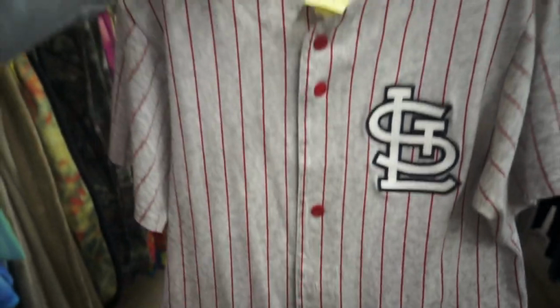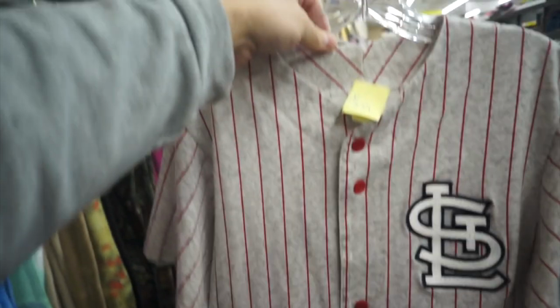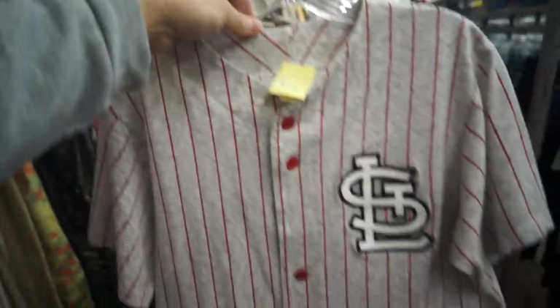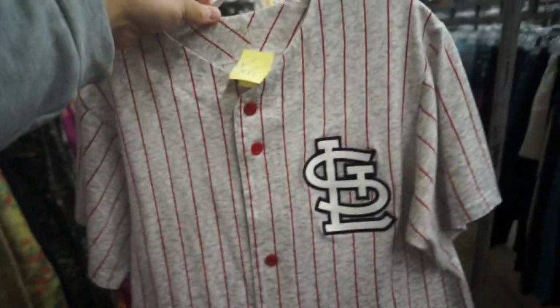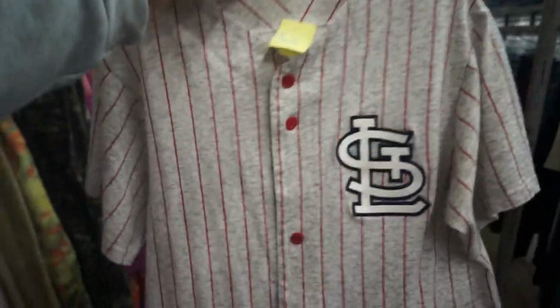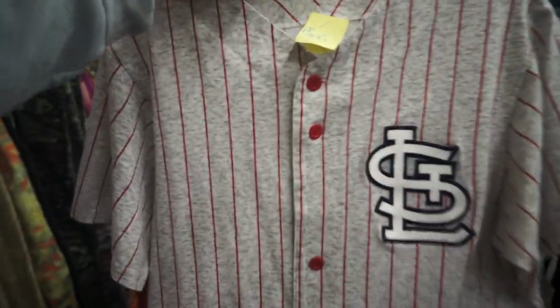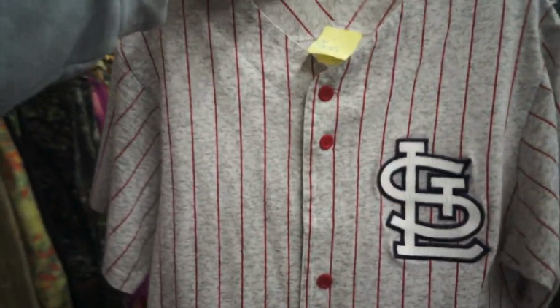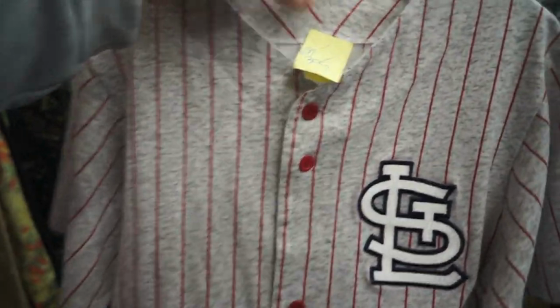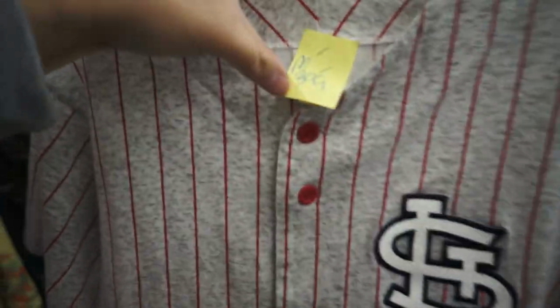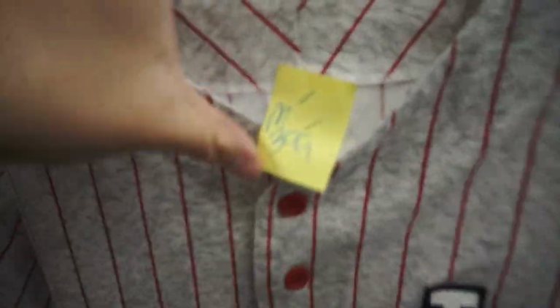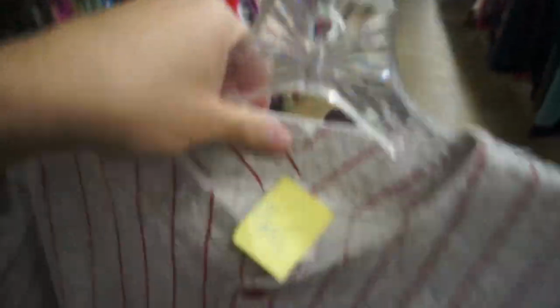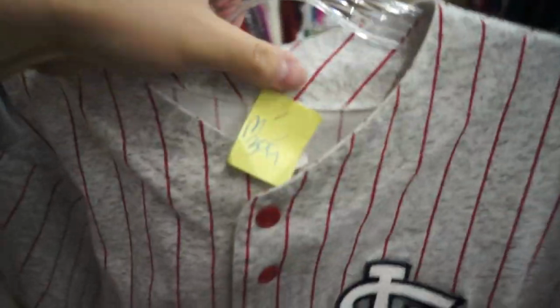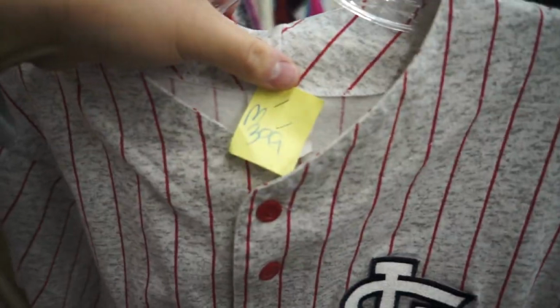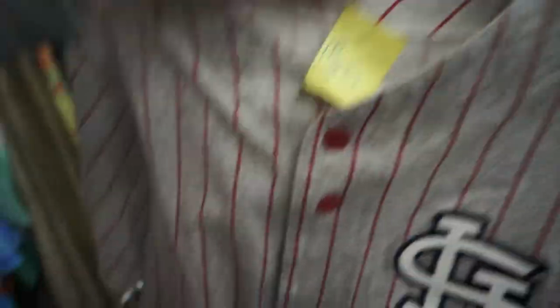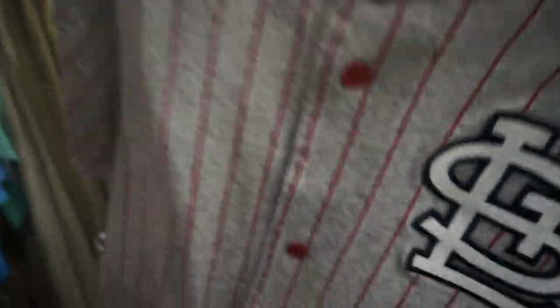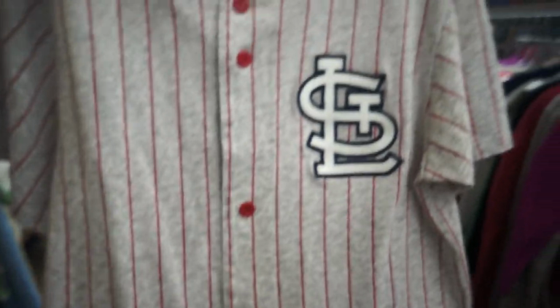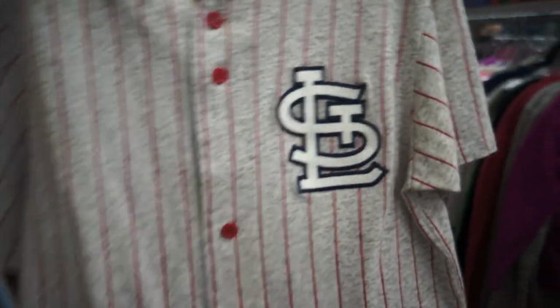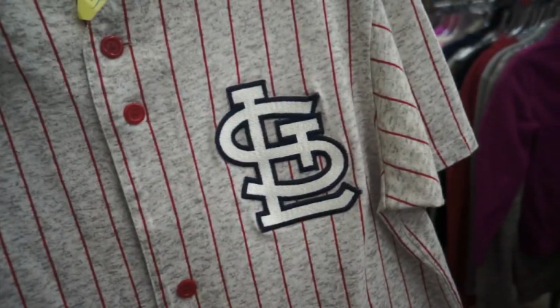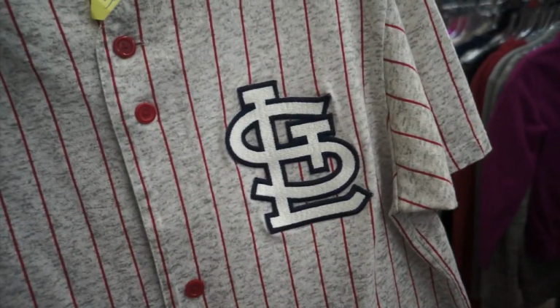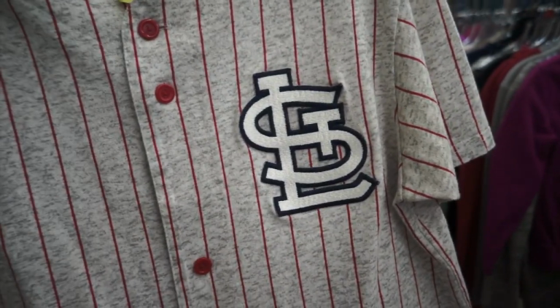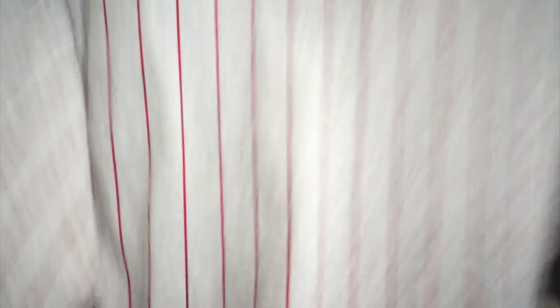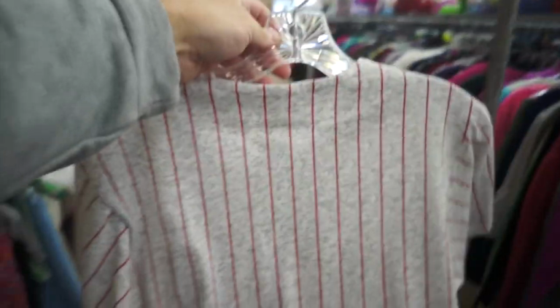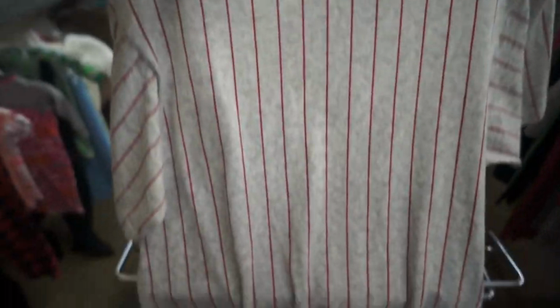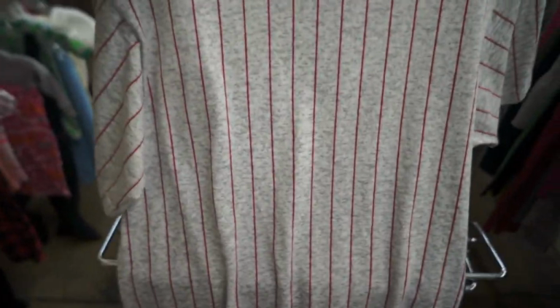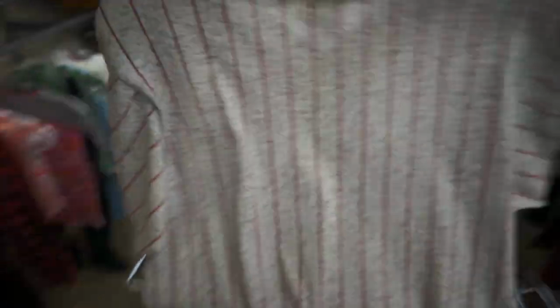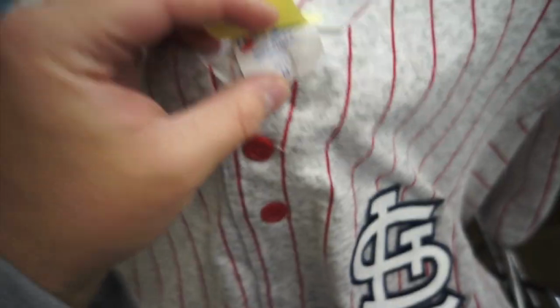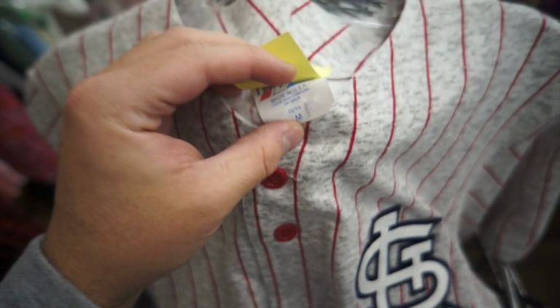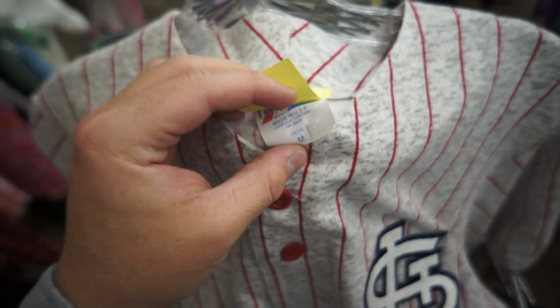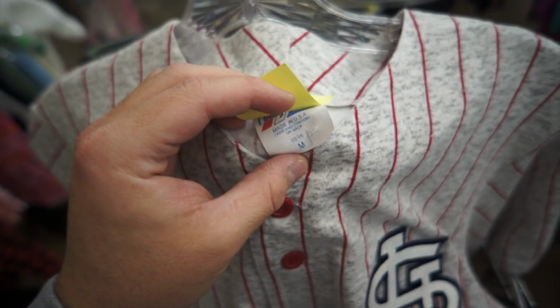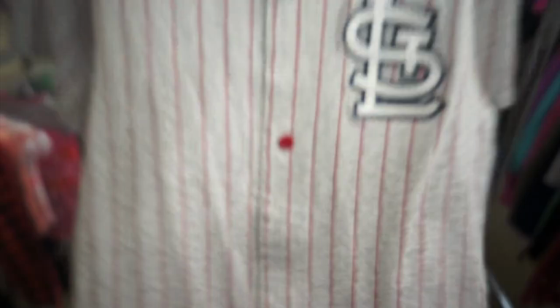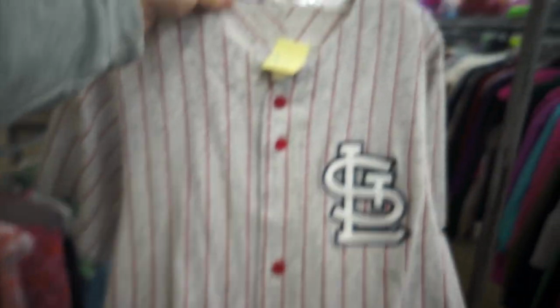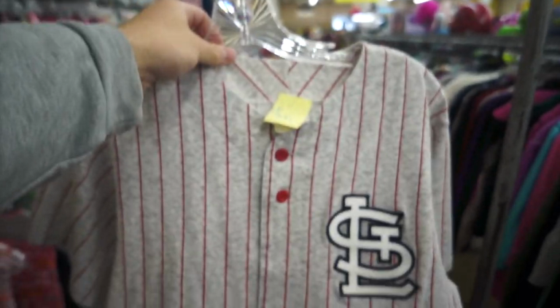I found this Majestic St. Louis Cardinals pinstripe jersey. $3.99, size medium — heather gray with the big patch on the chest. Nobody on the back unfortunately, but it is a size medium and still super clean too.